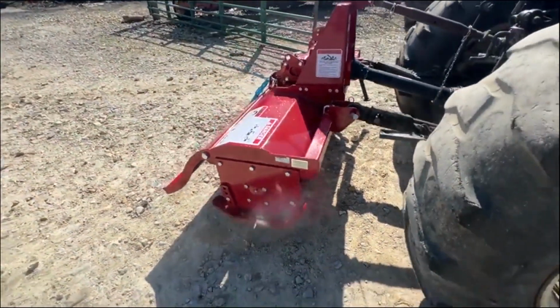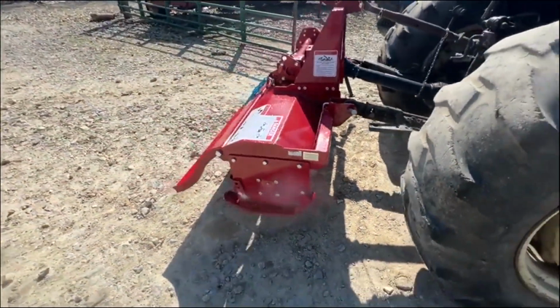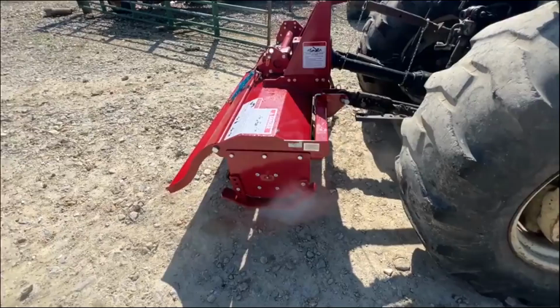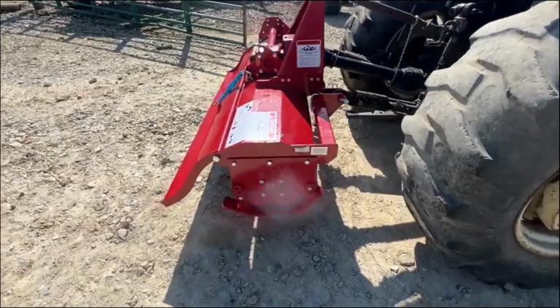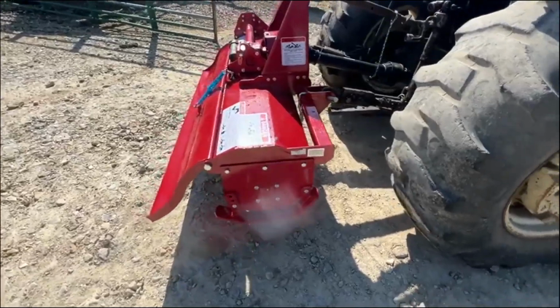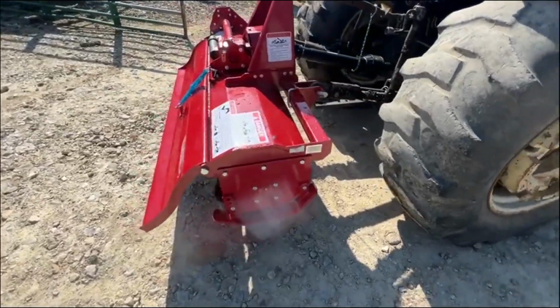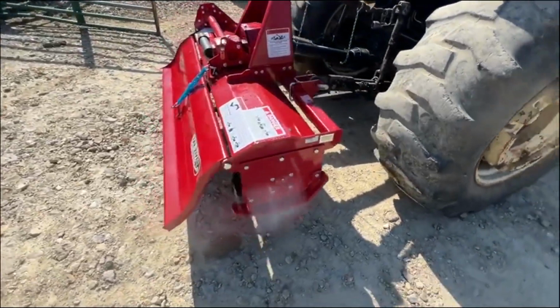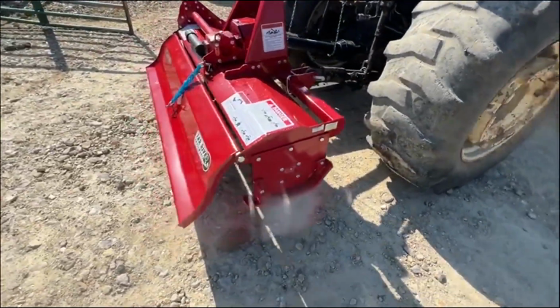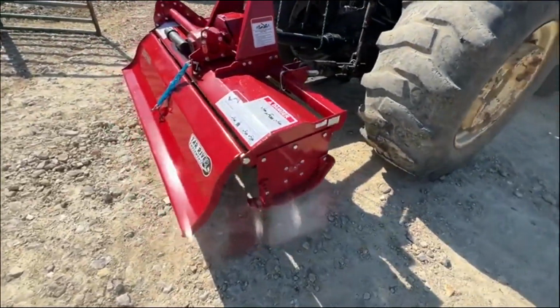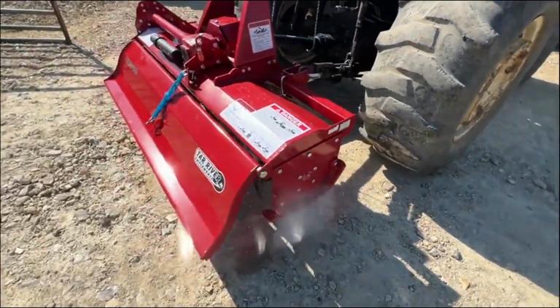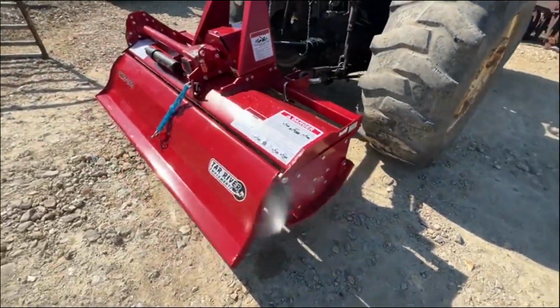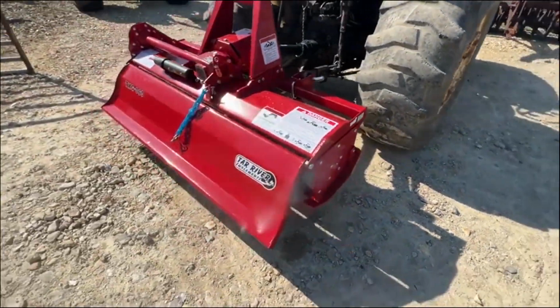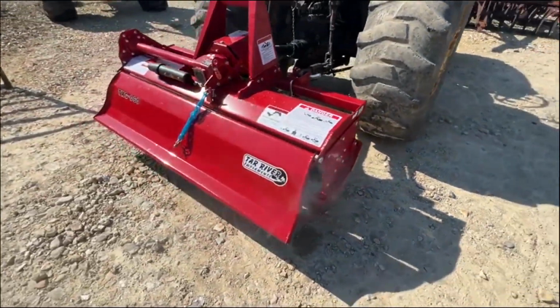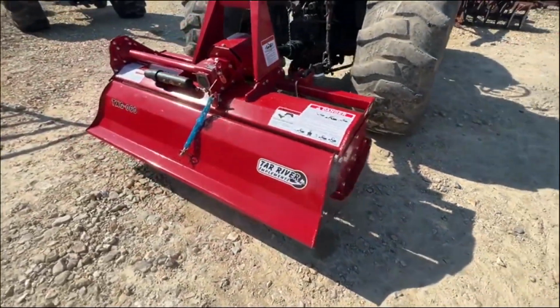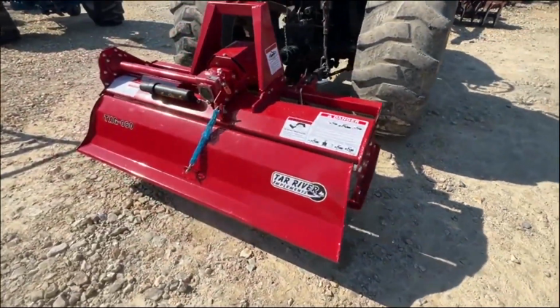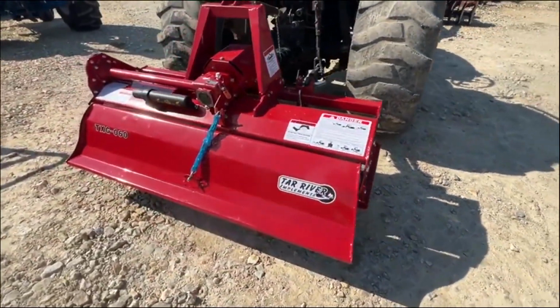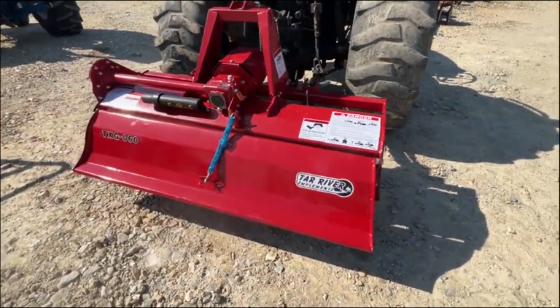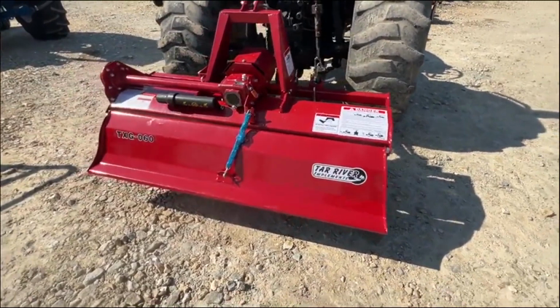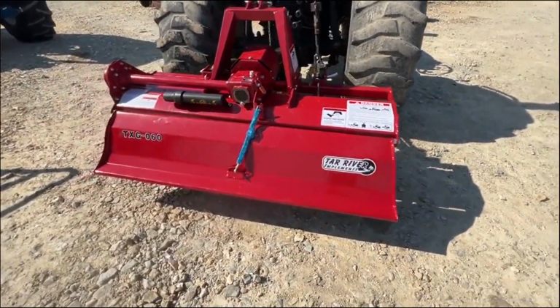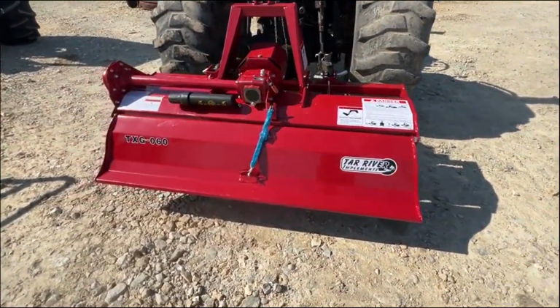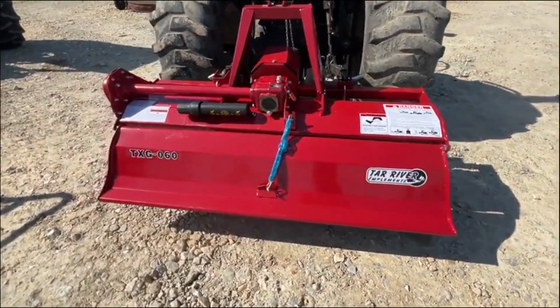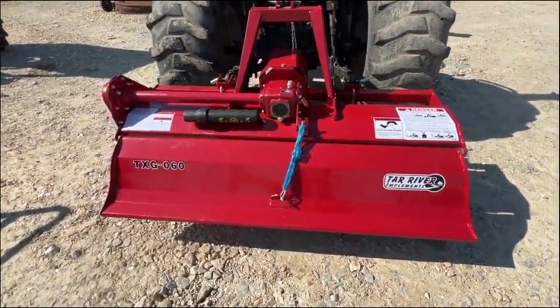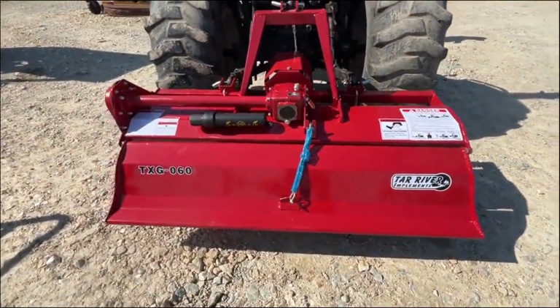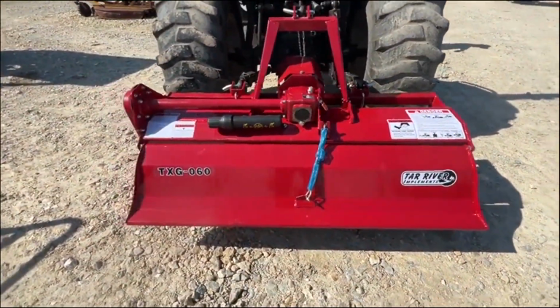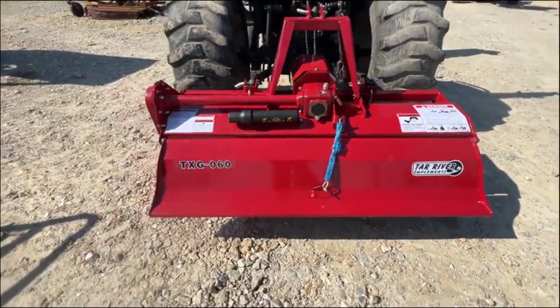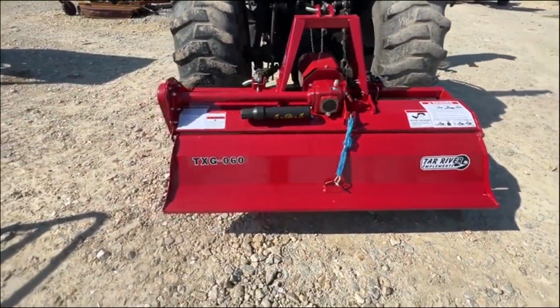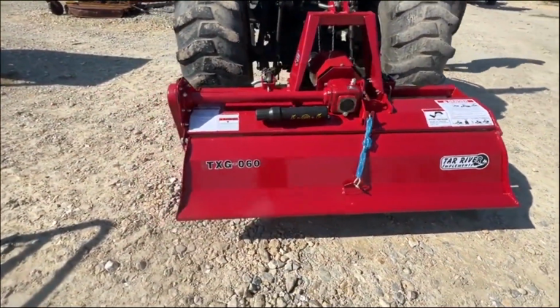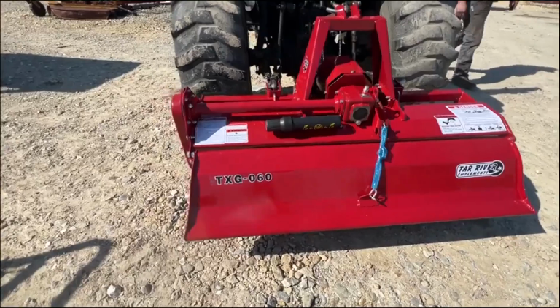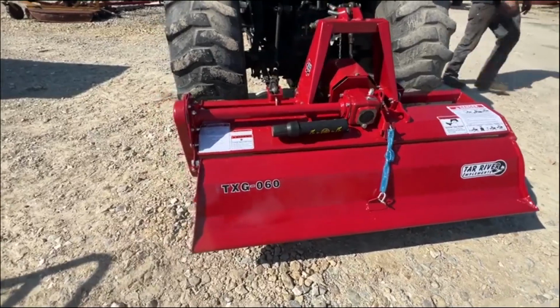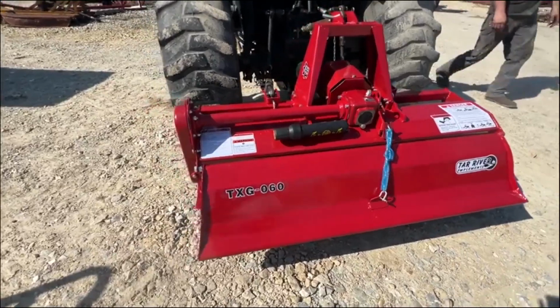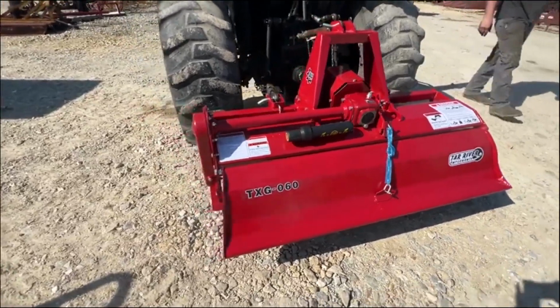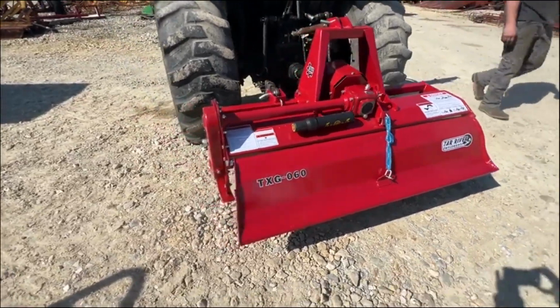The side gearbox is gear driven. These are brand new here for sale — it's a new product for us this year. We're going to have this one for sale right here. If you guys have any questions on it, just give us a call.